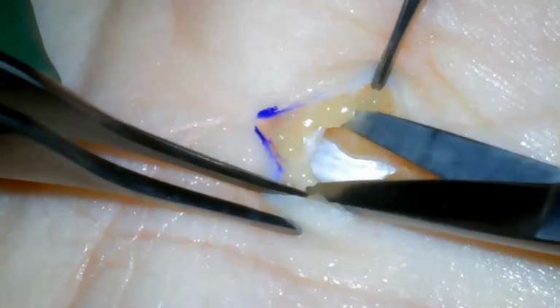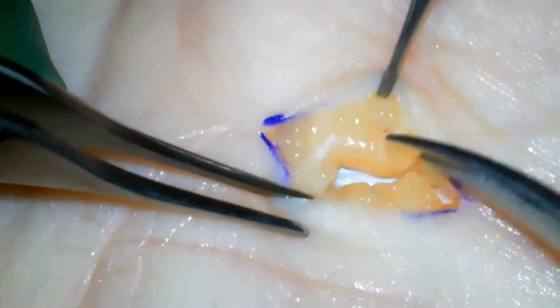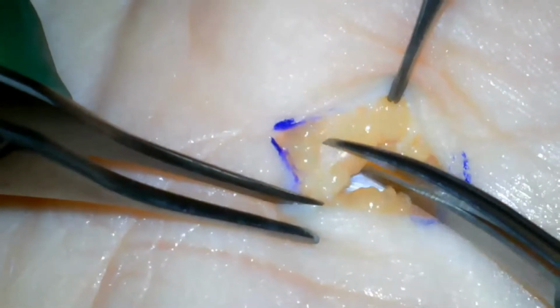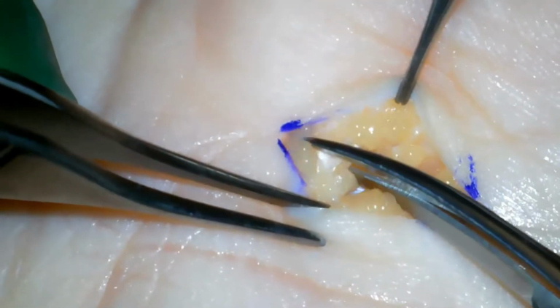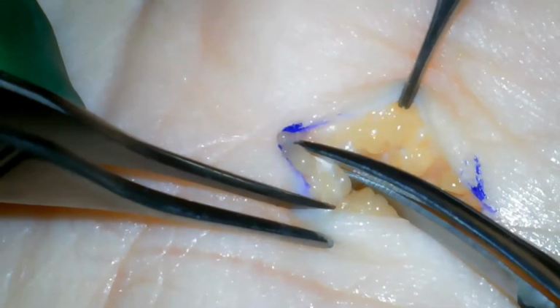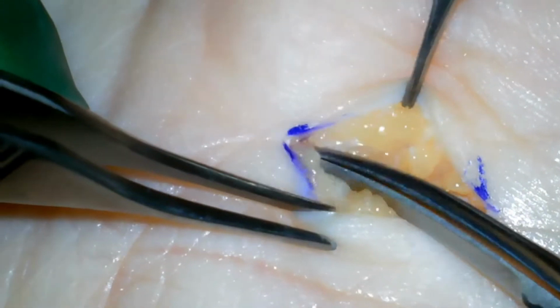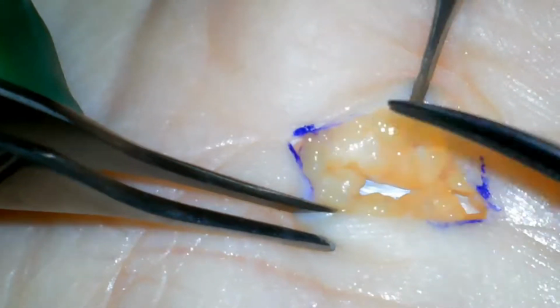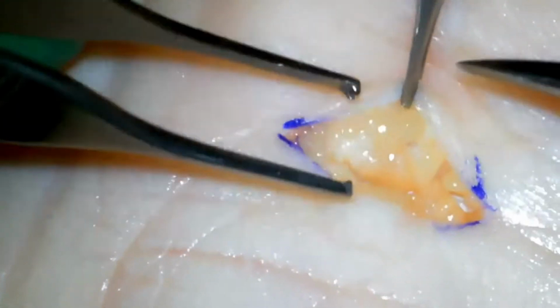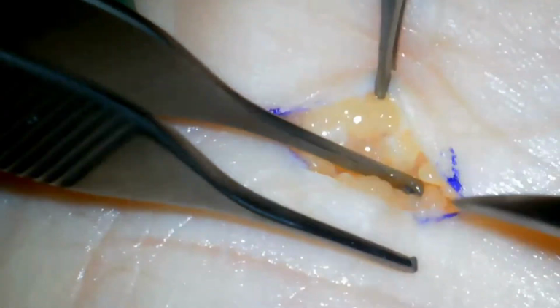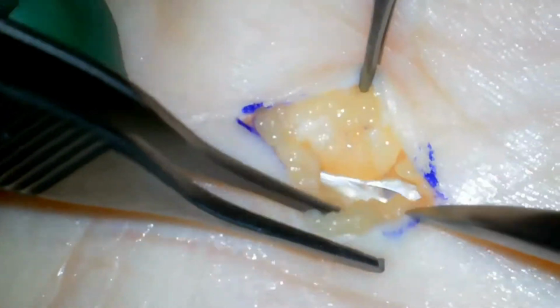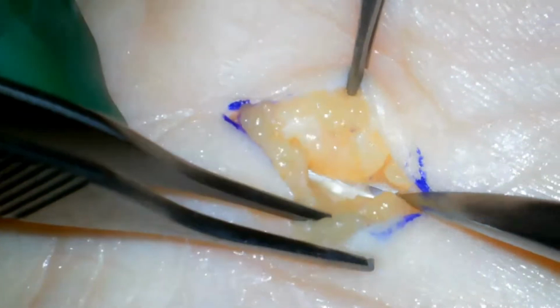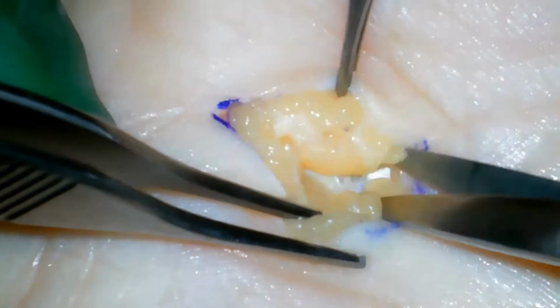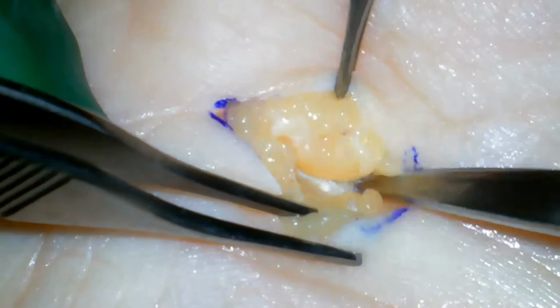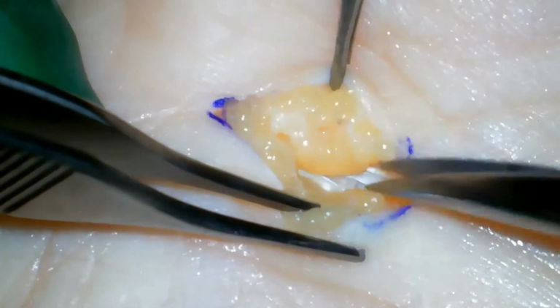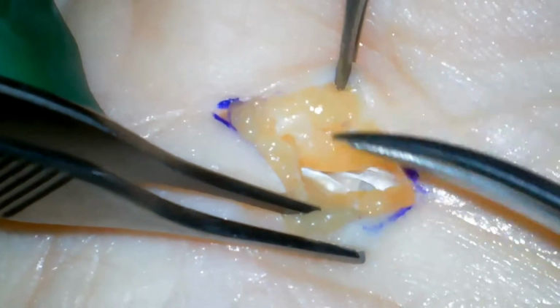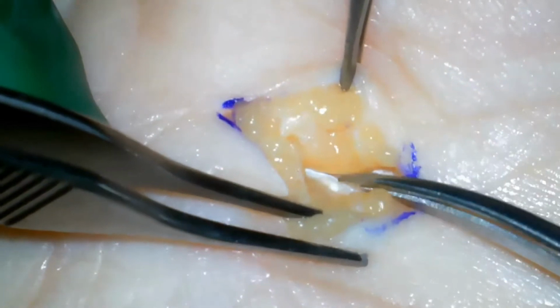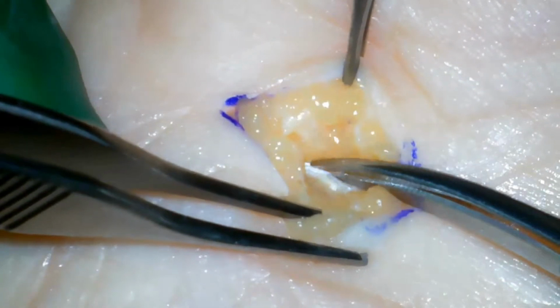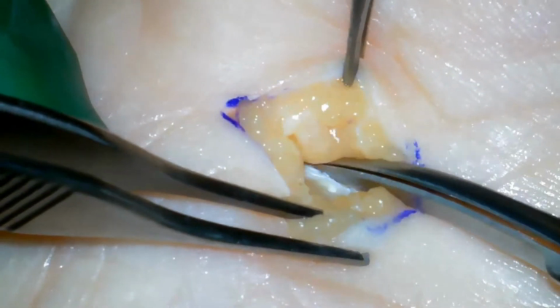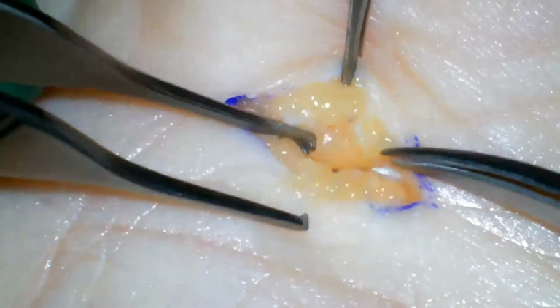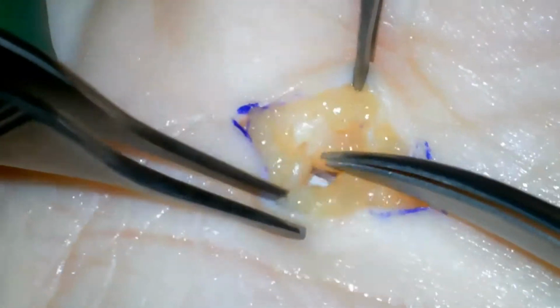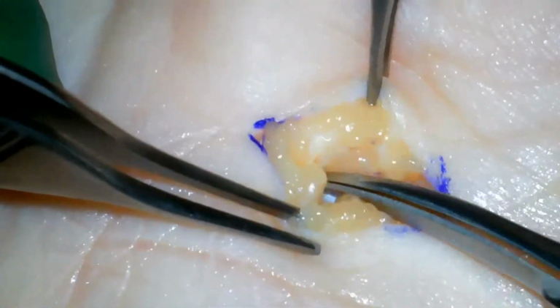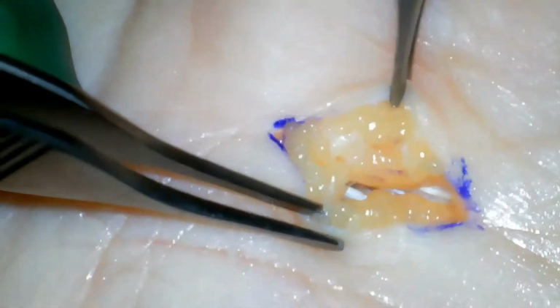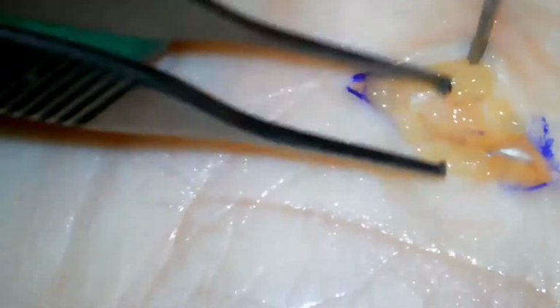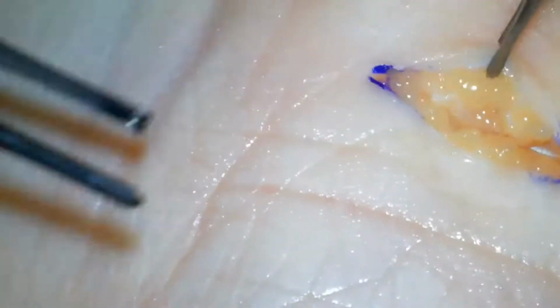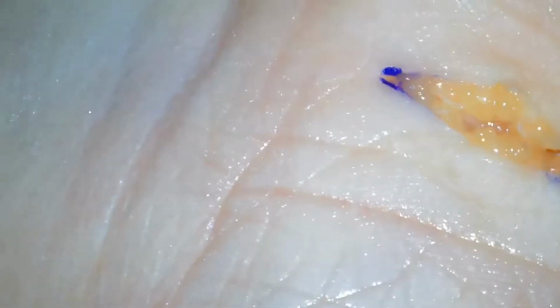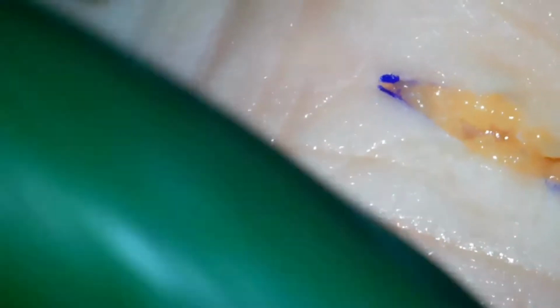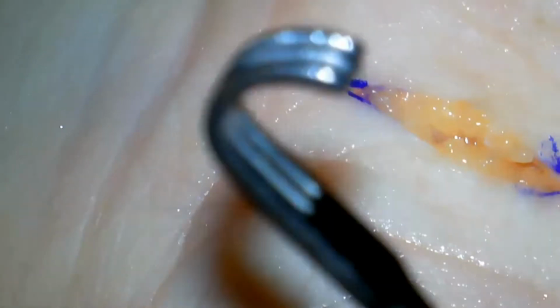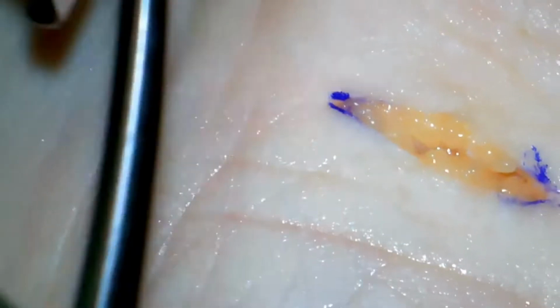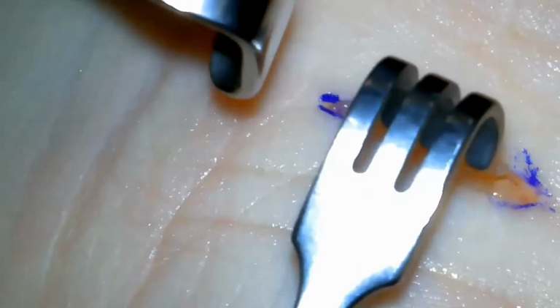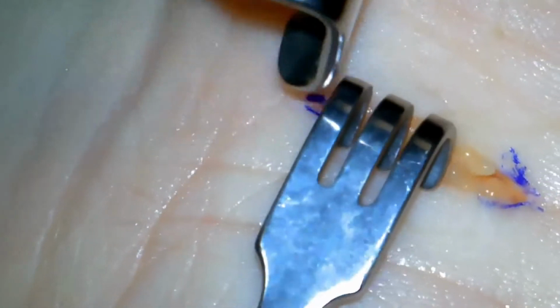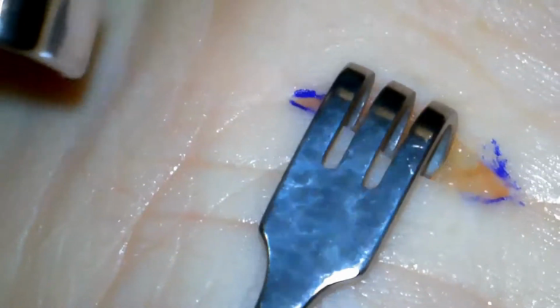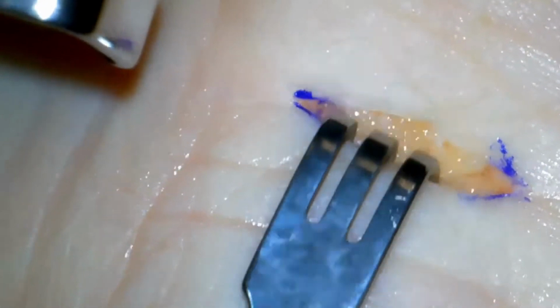Following that, the next layer is a thin, wispy, fibrous layer called the palmar fascia. This is either spread or divided.